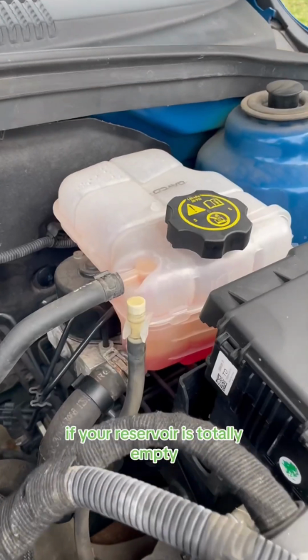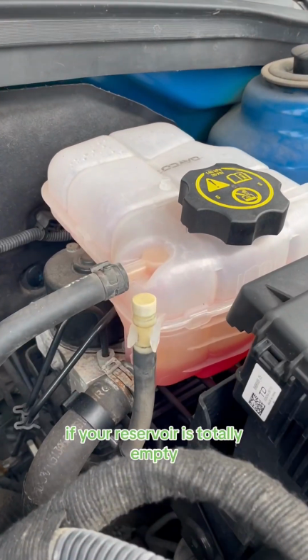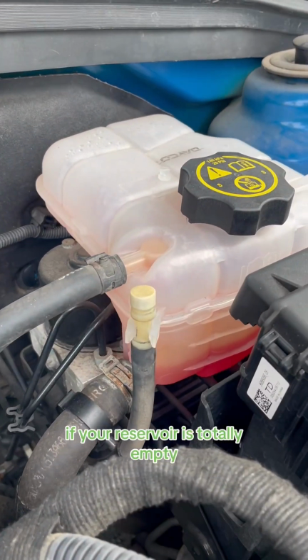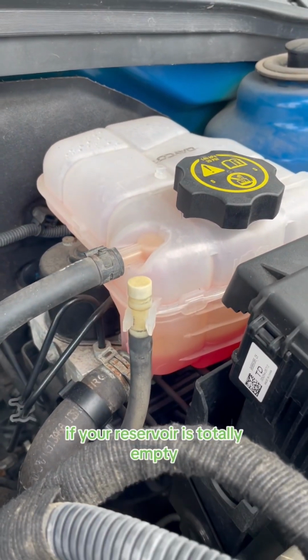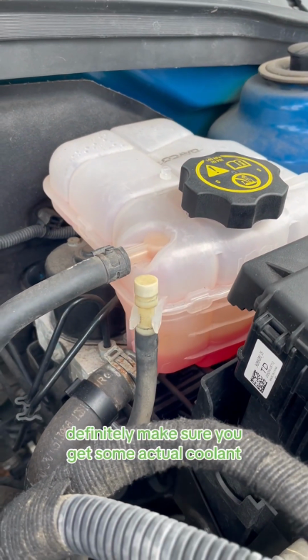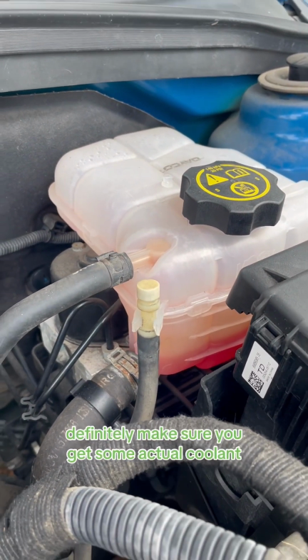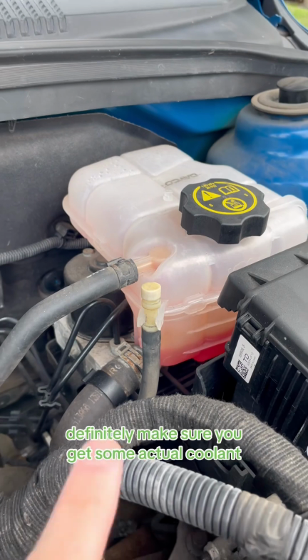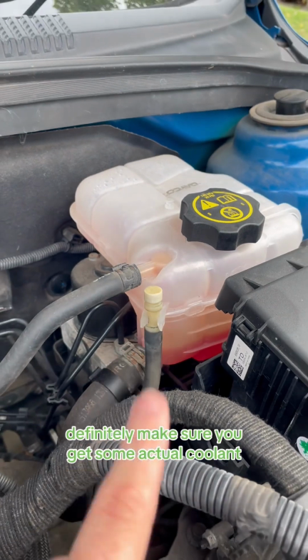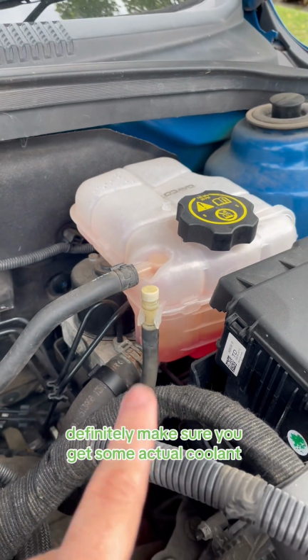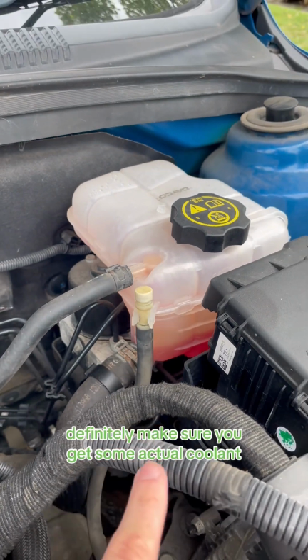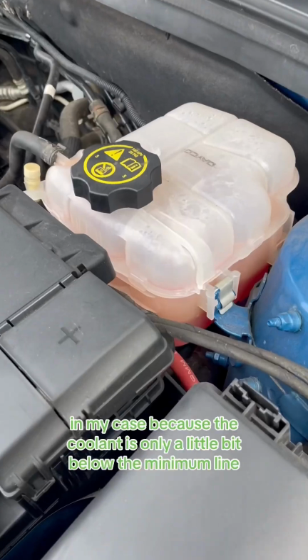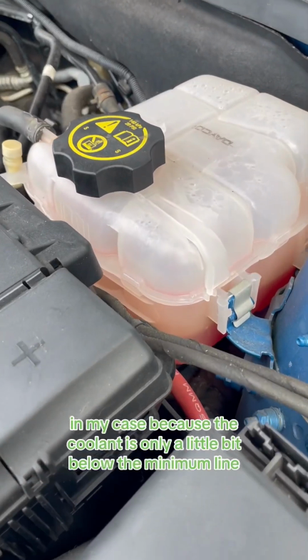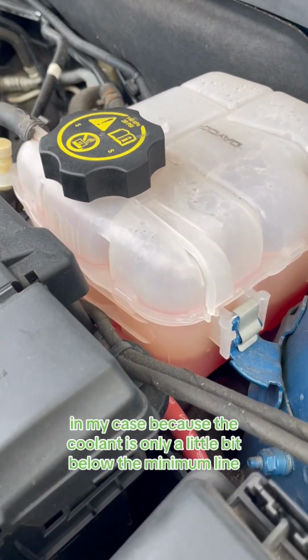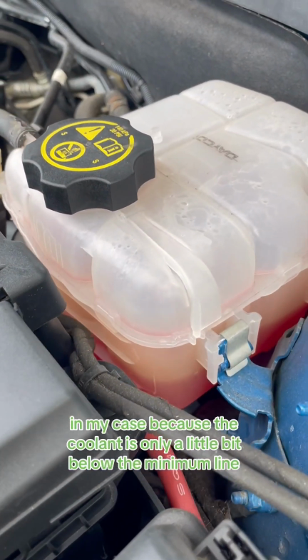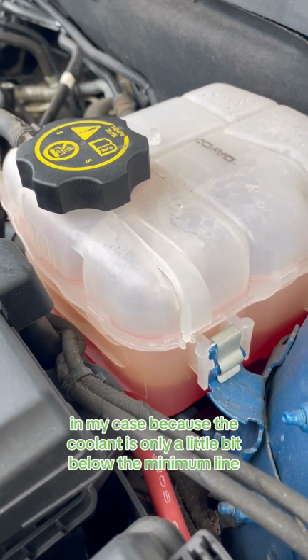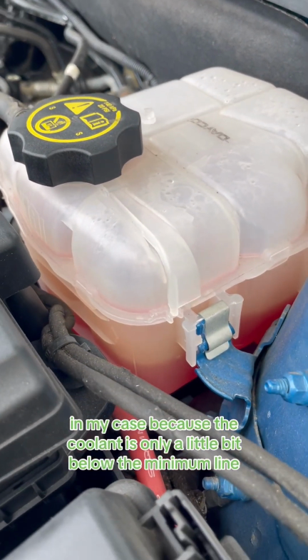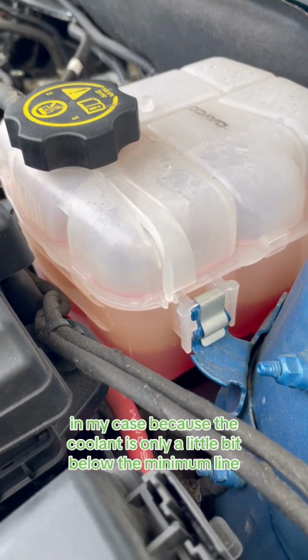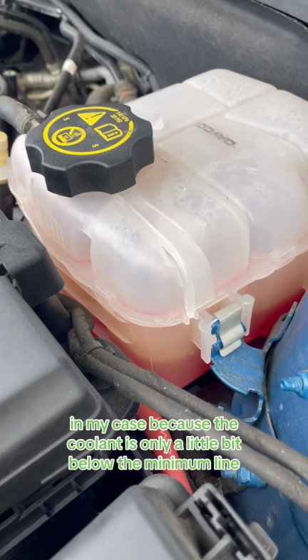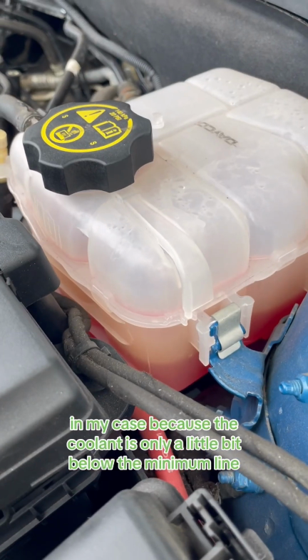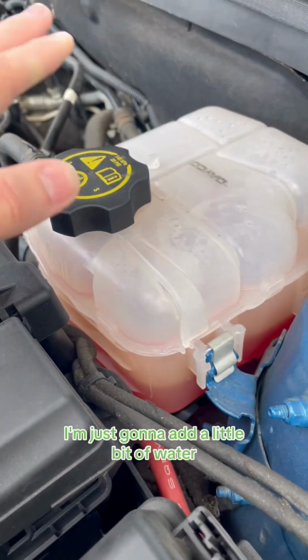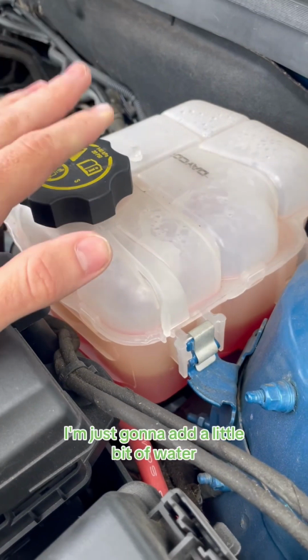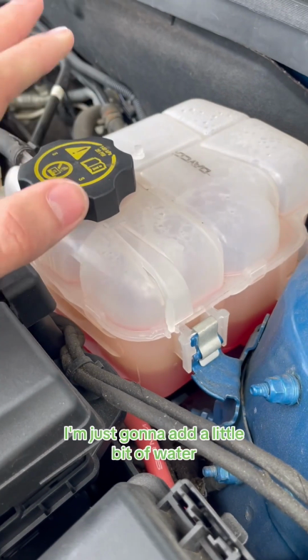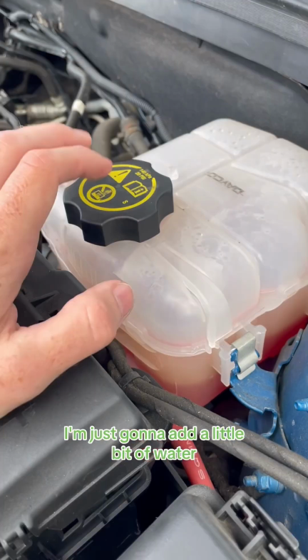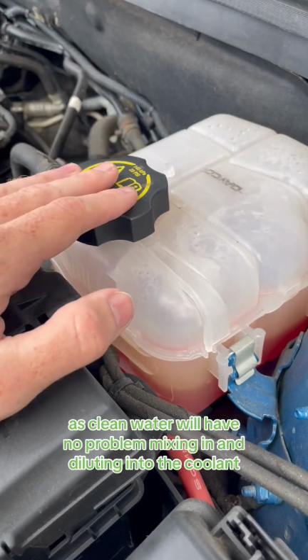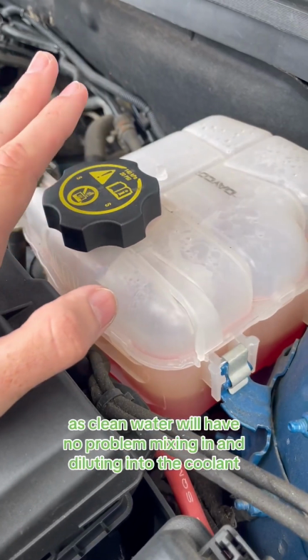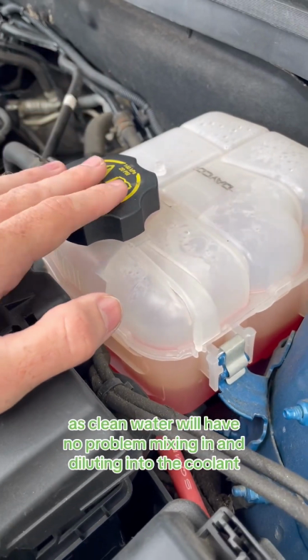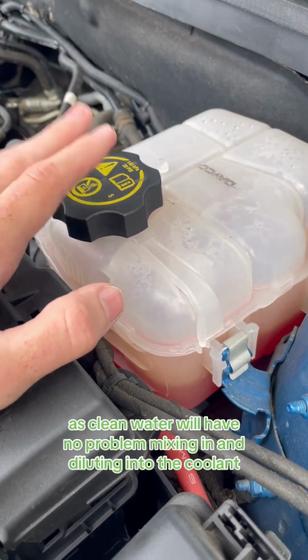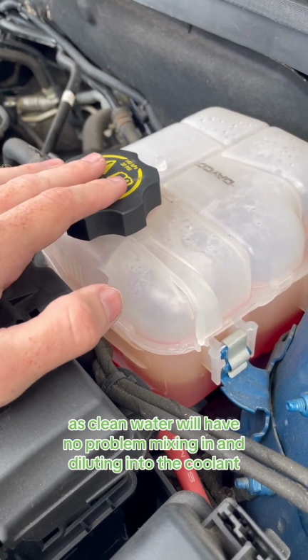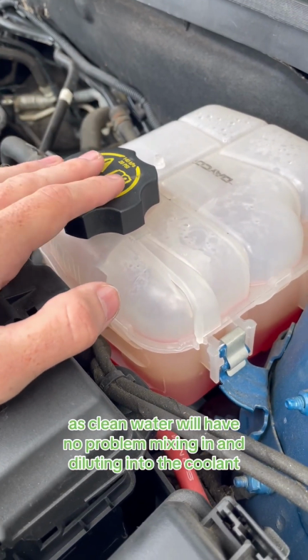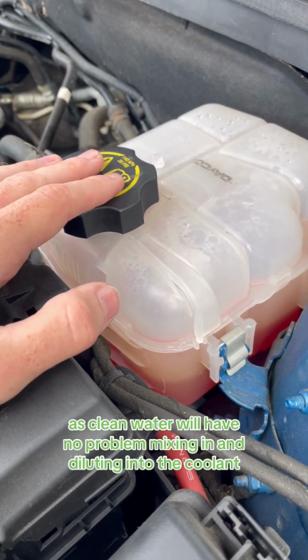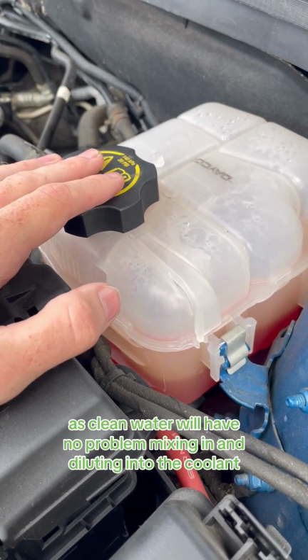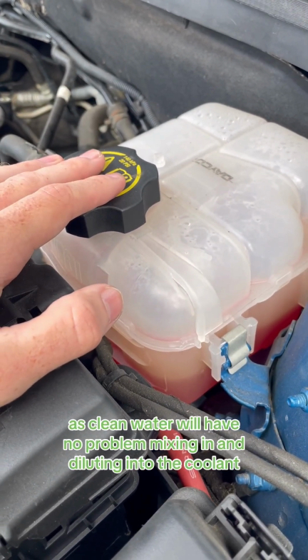If your reservoir is totally empty, definitely make sure you get some actual coolant. In my case, because the coolant is only a little bit below the minimum line, I'm just going to add a little bit of water, as clean water will have no problem mixing in and diluting into the coolant.